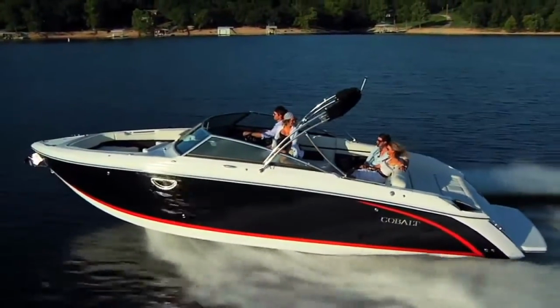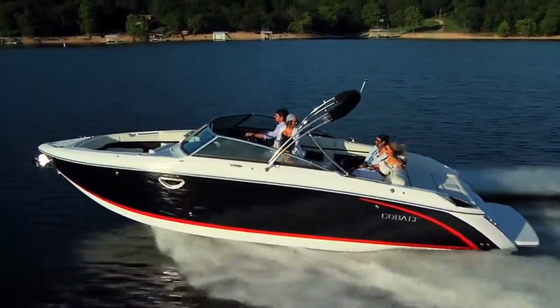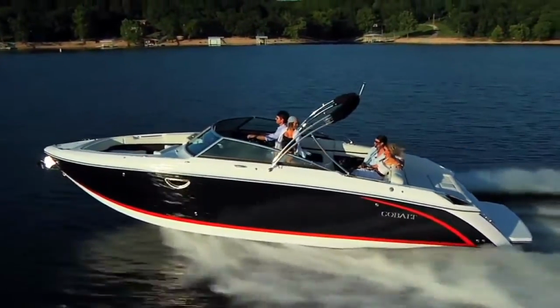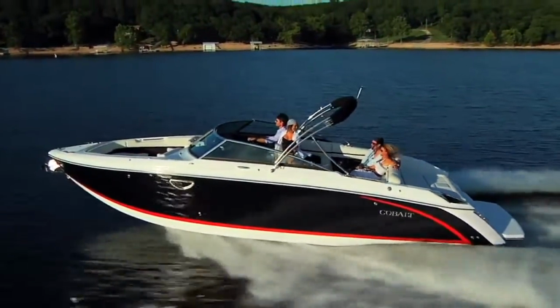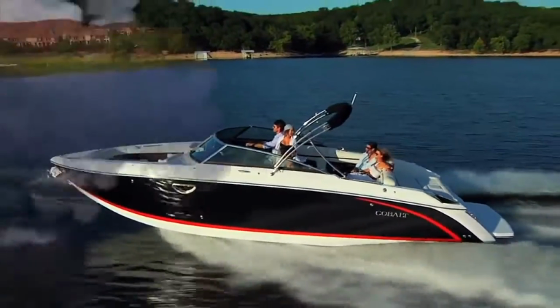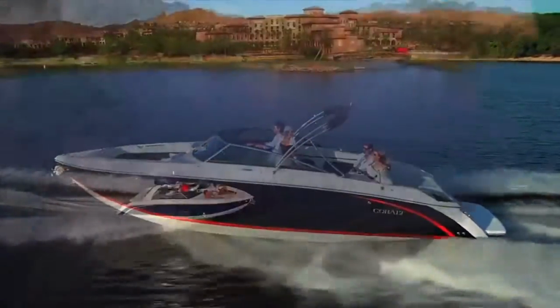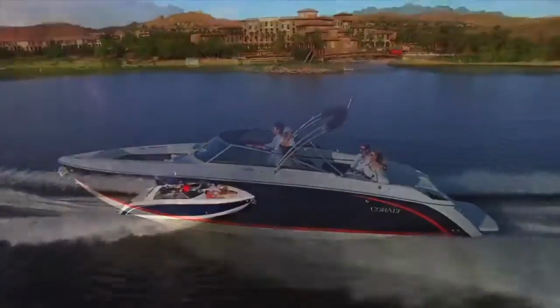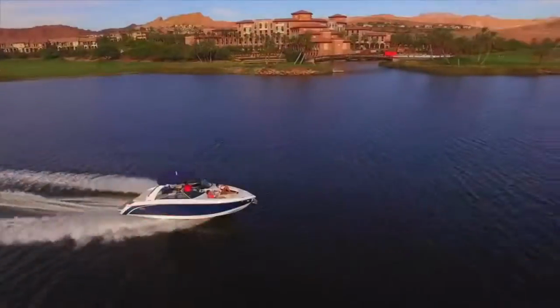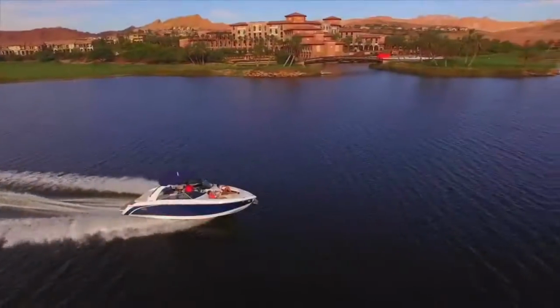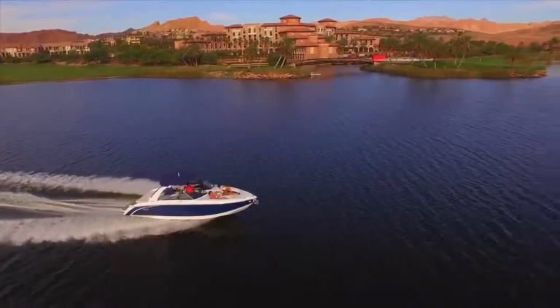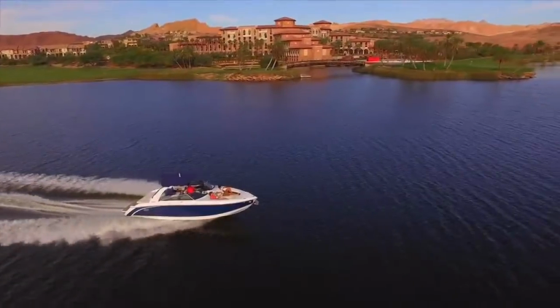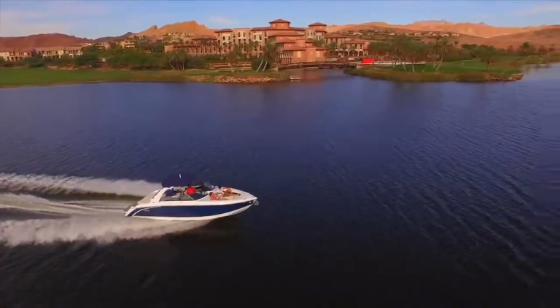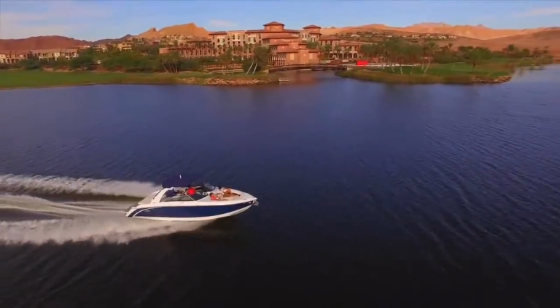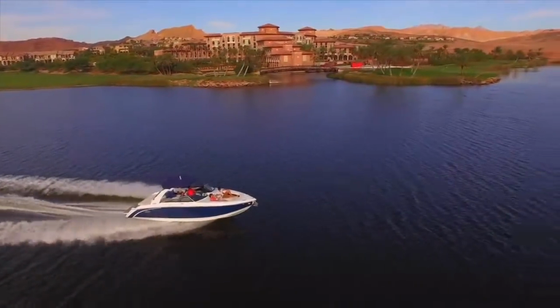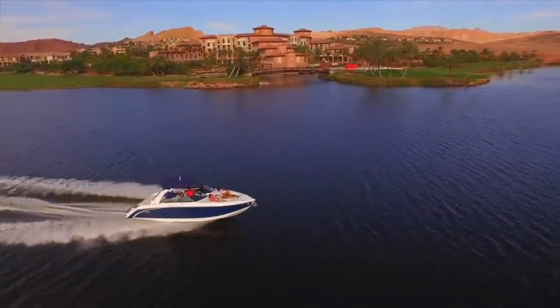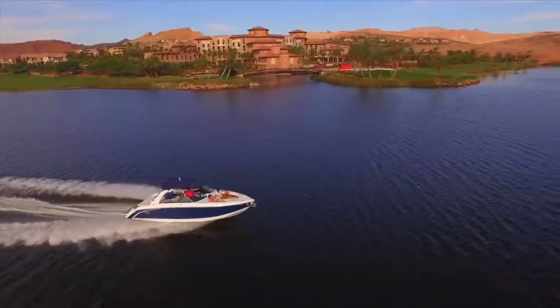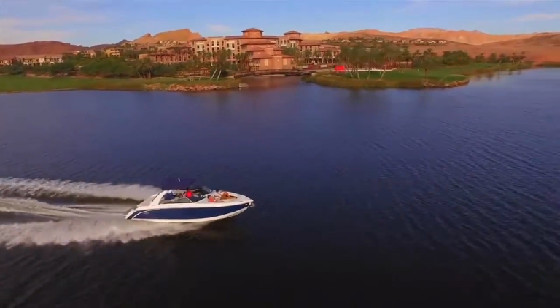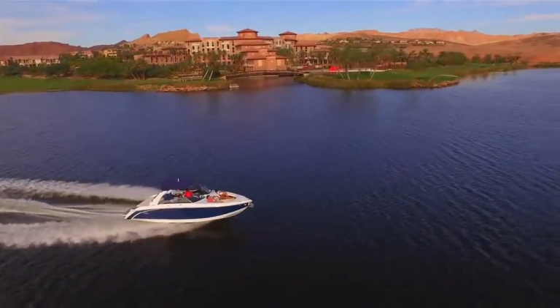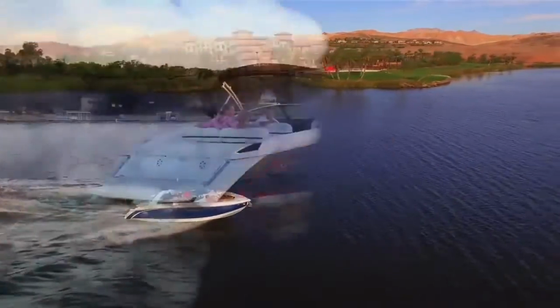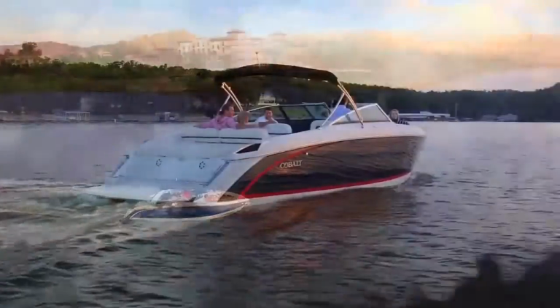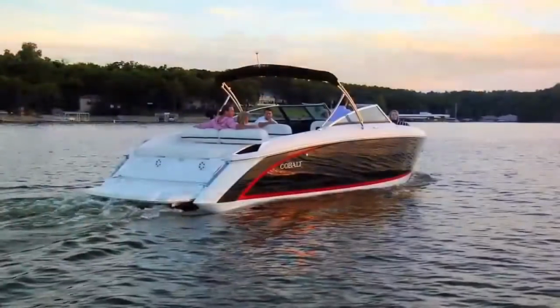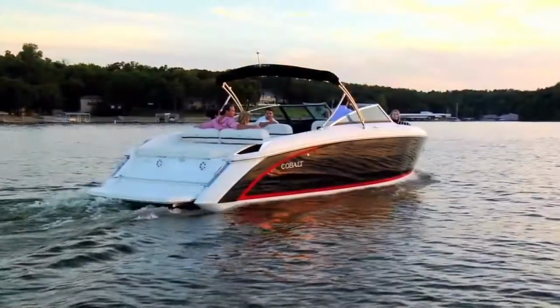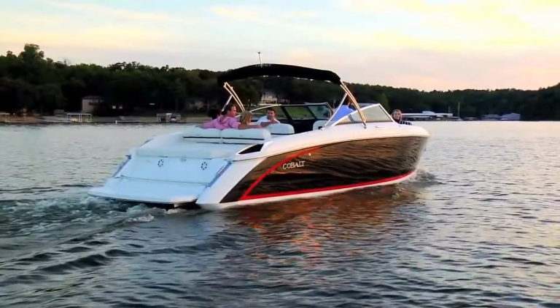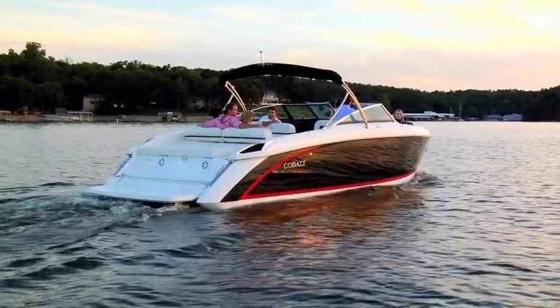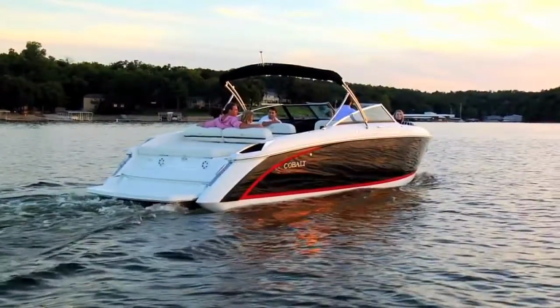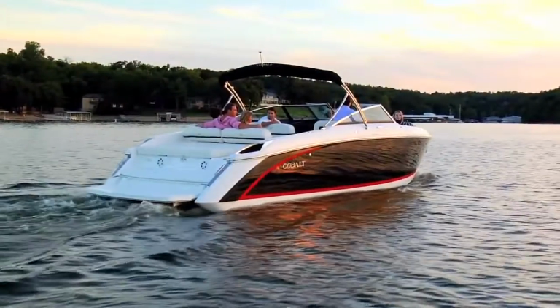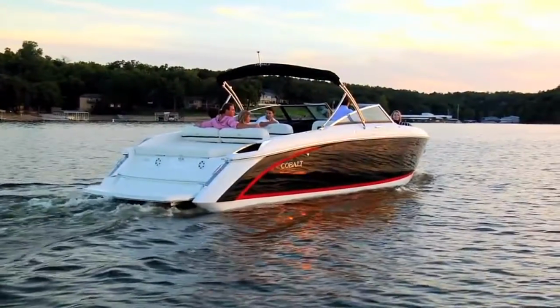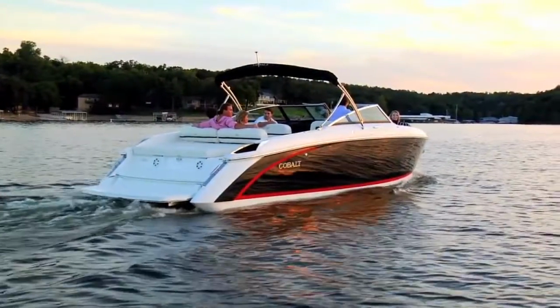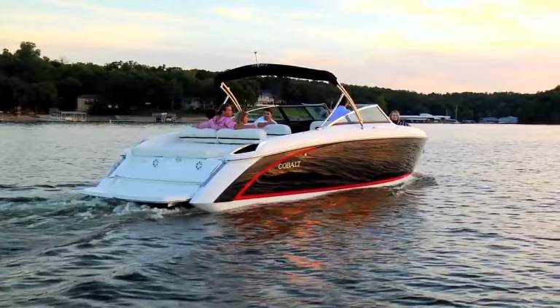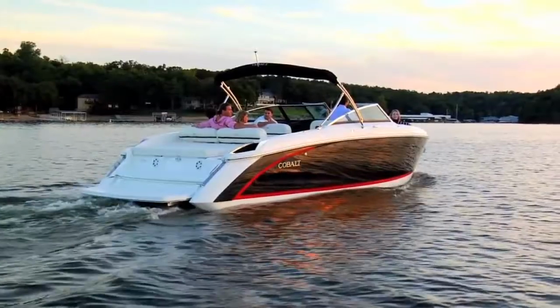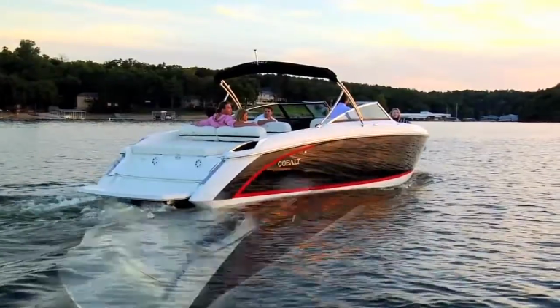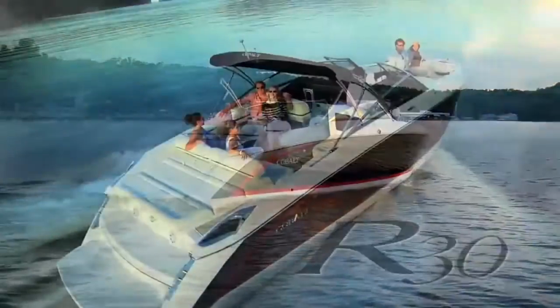Wide. Open. Space. Three words that come clearly to mind as you step aboard the R-30.